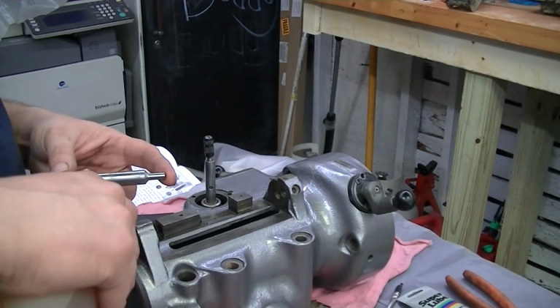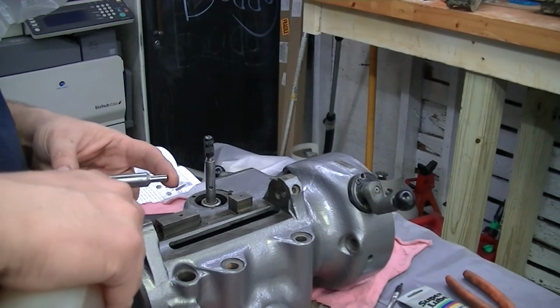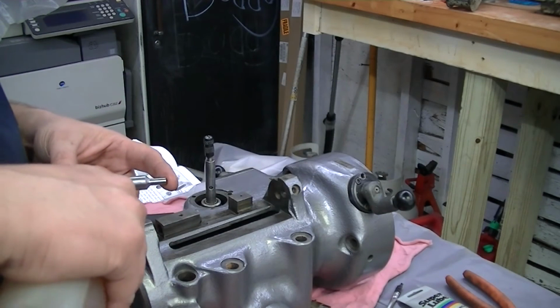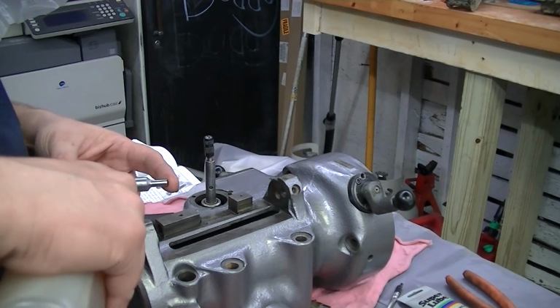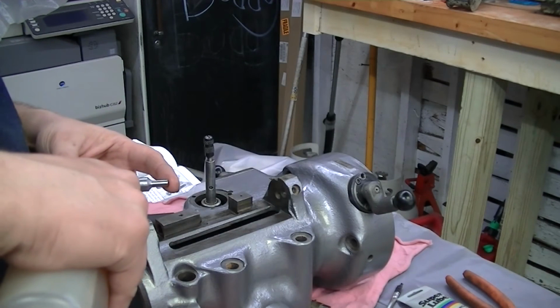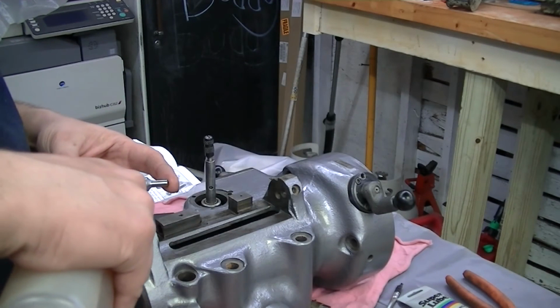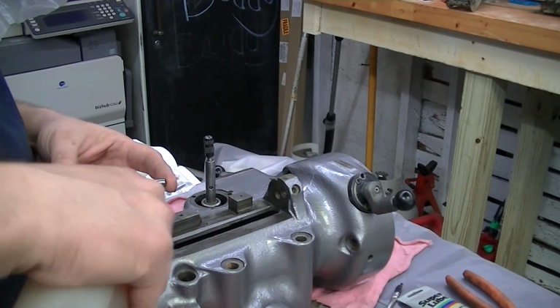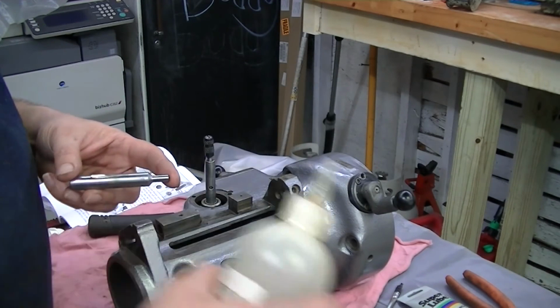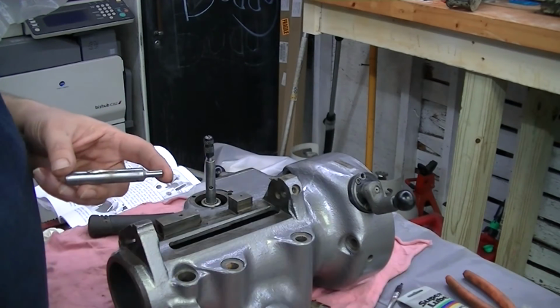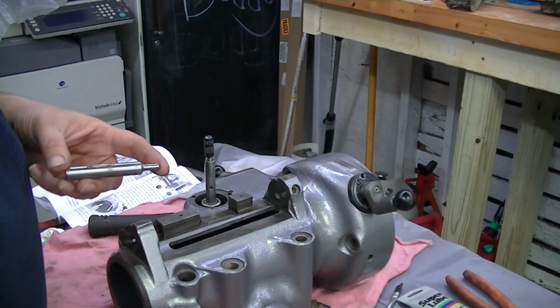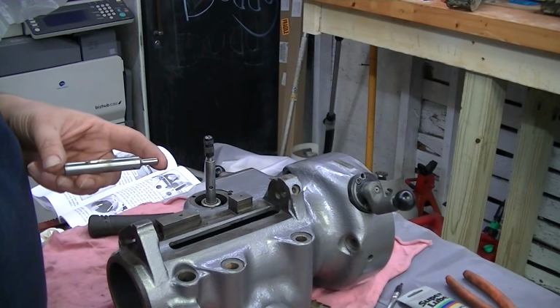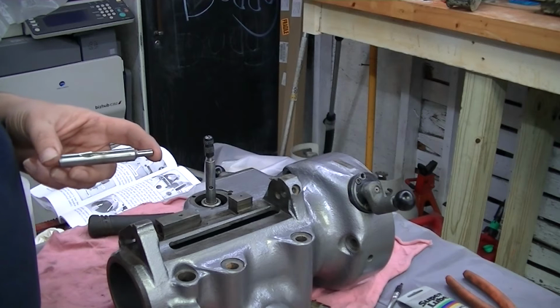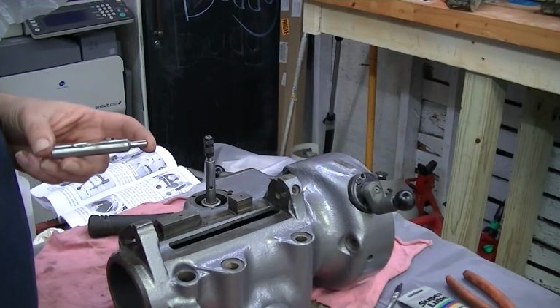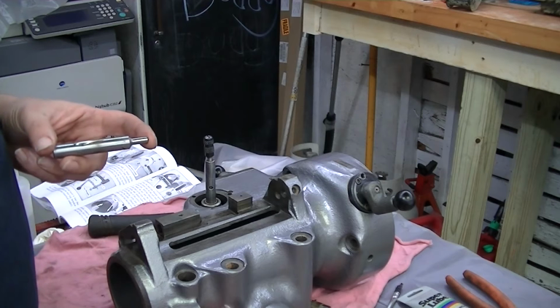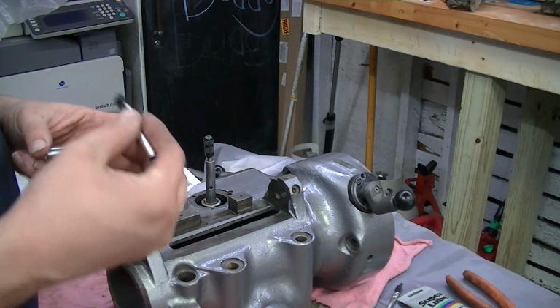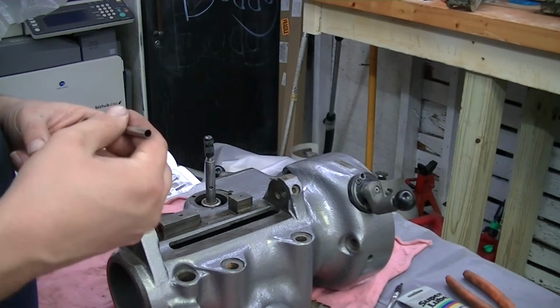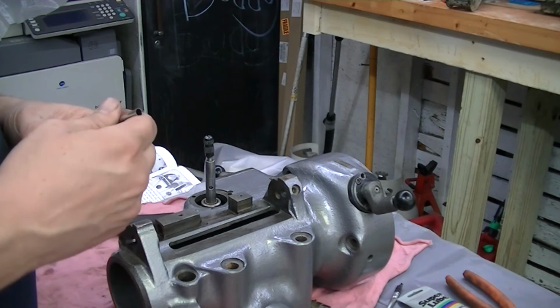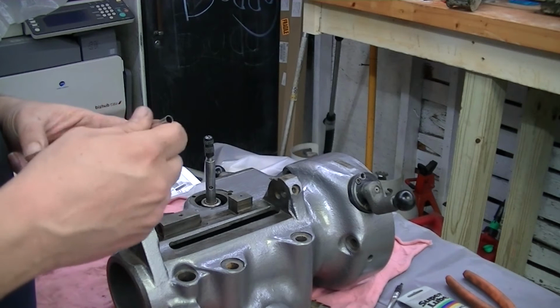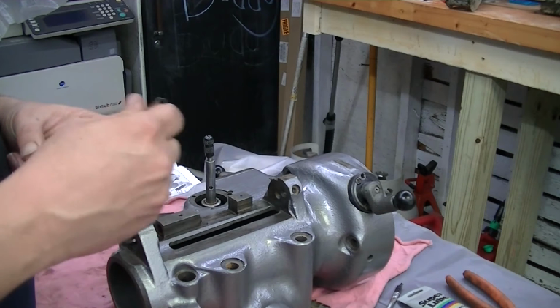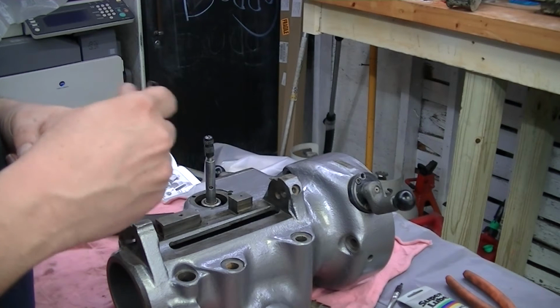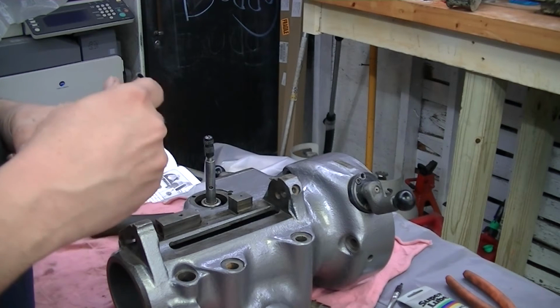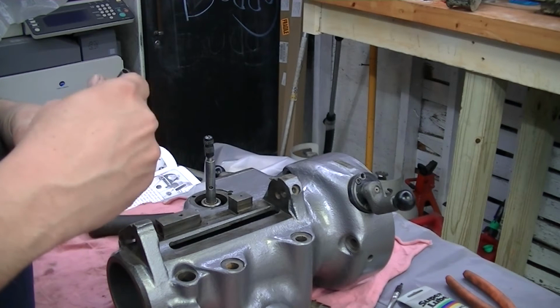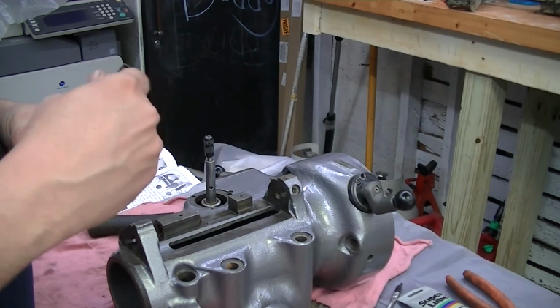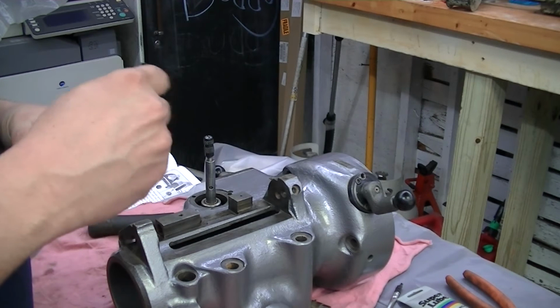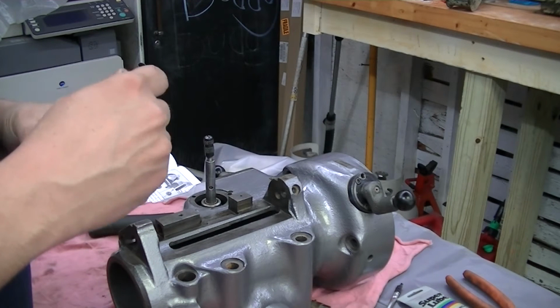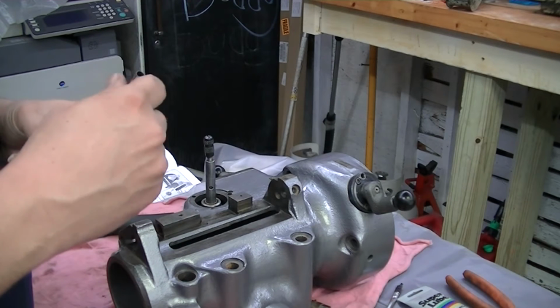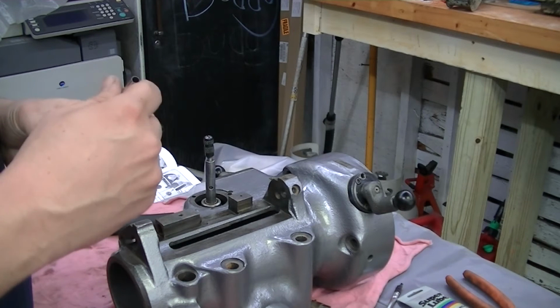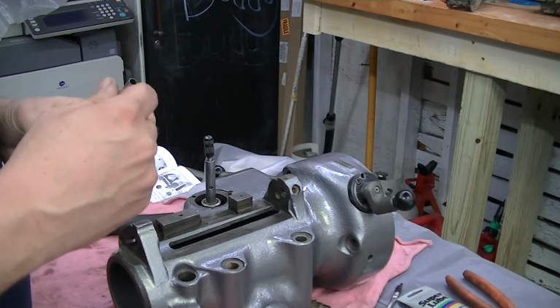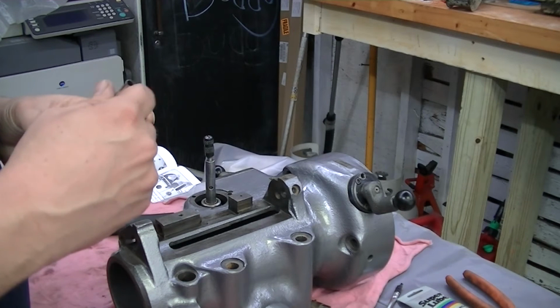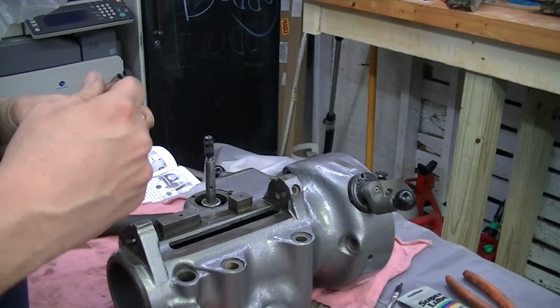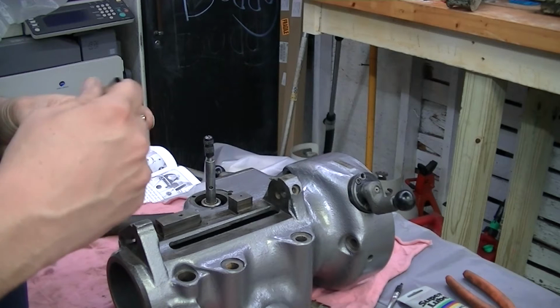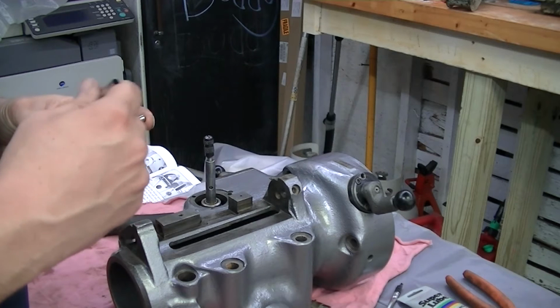This is the feed trip plunger. Making sure everything is well lubricated, go ahead and put that in place.